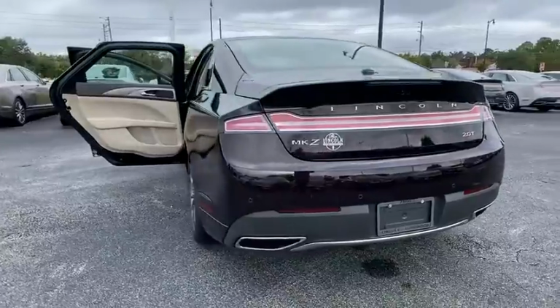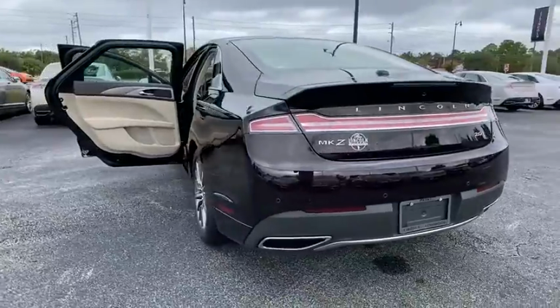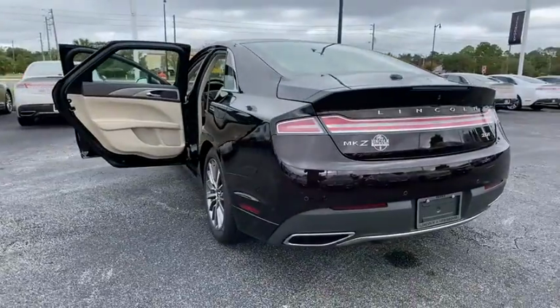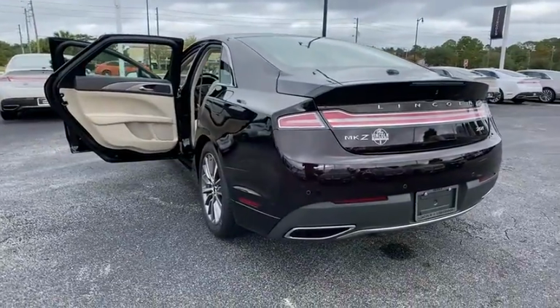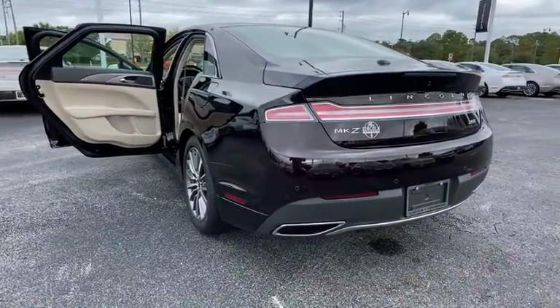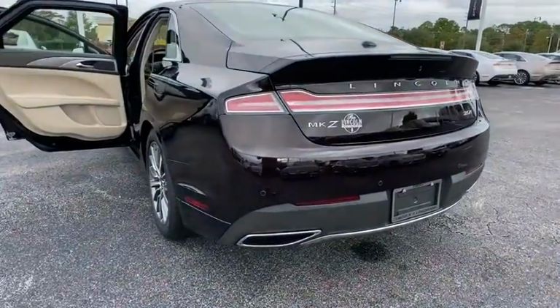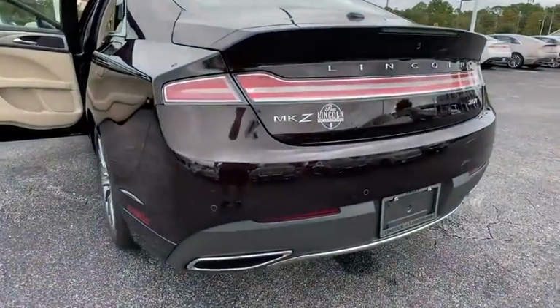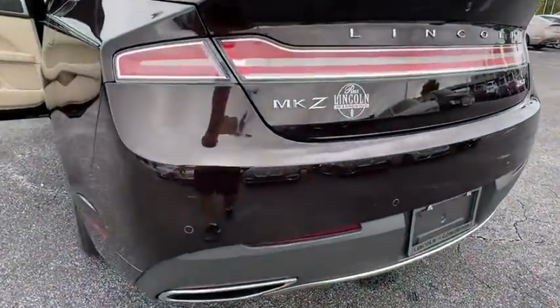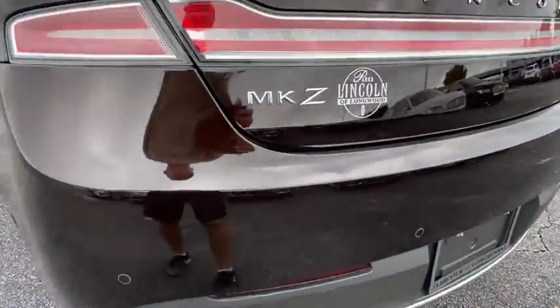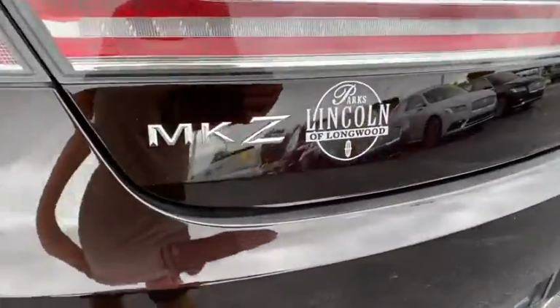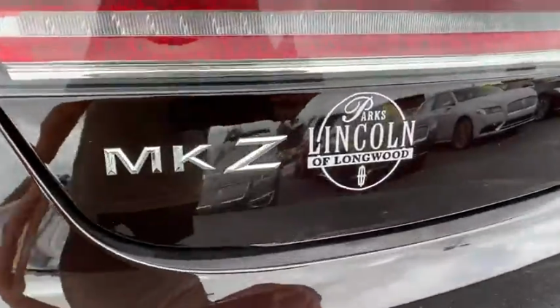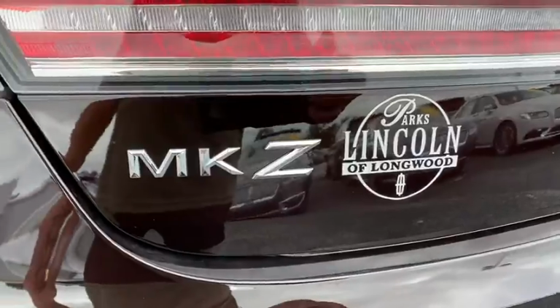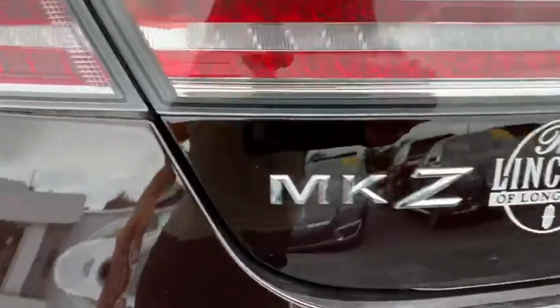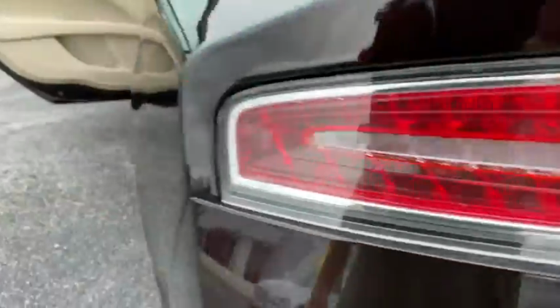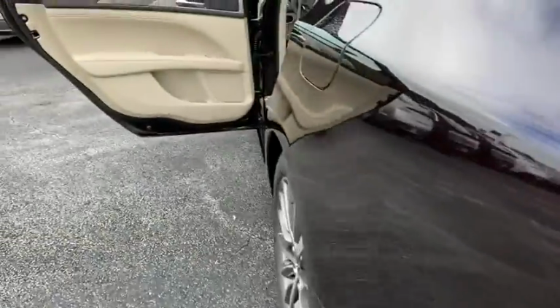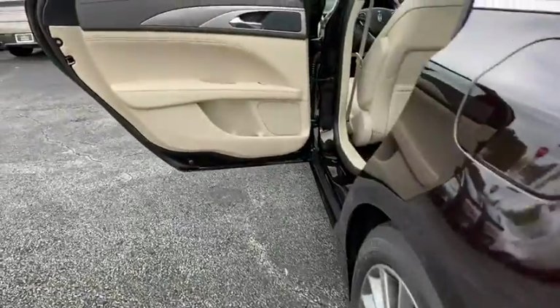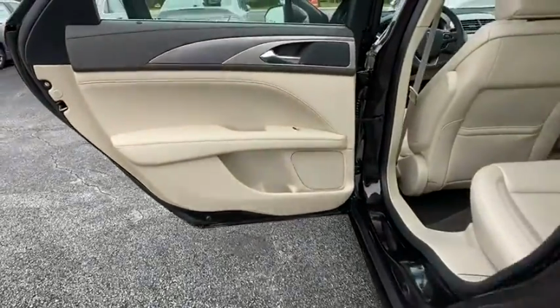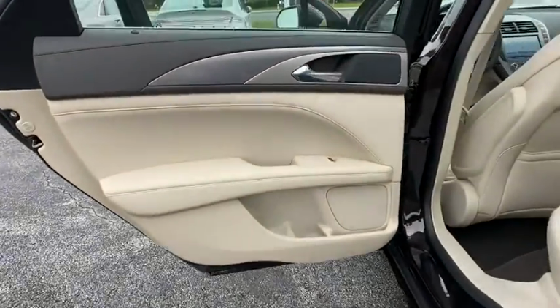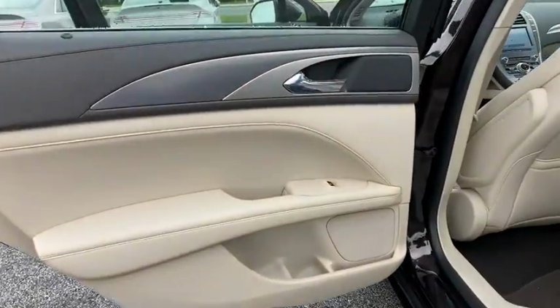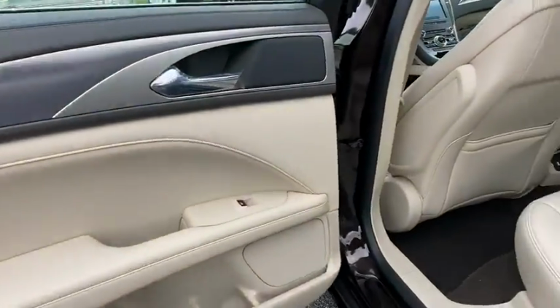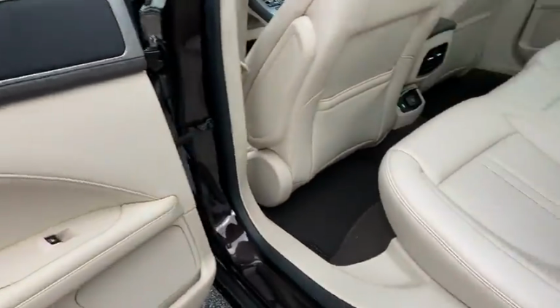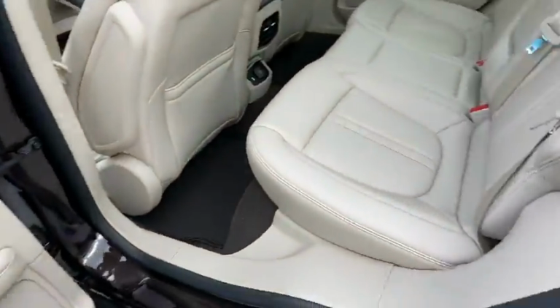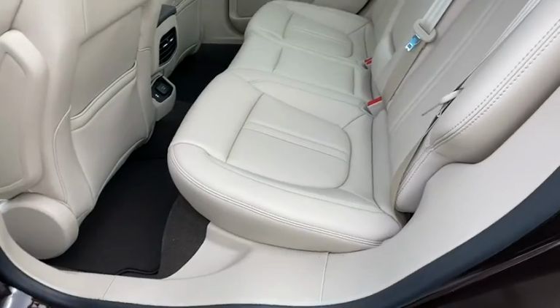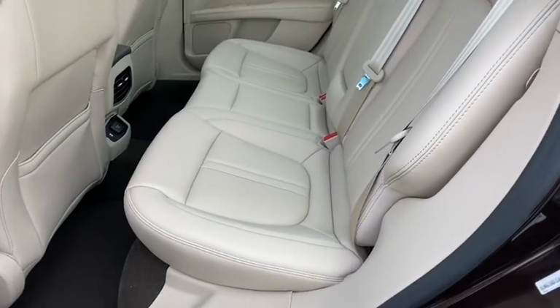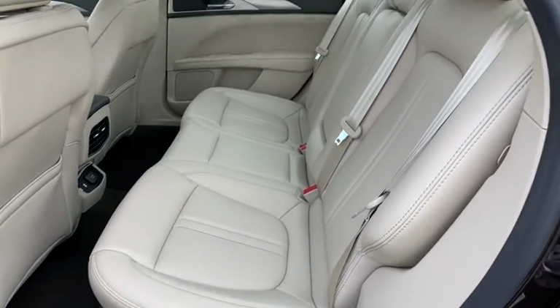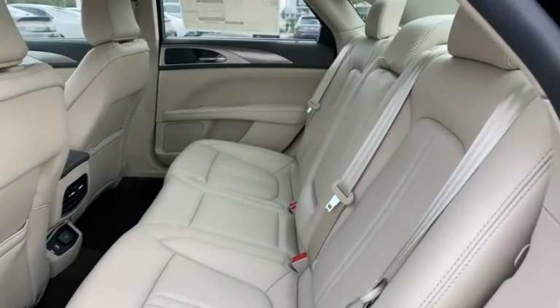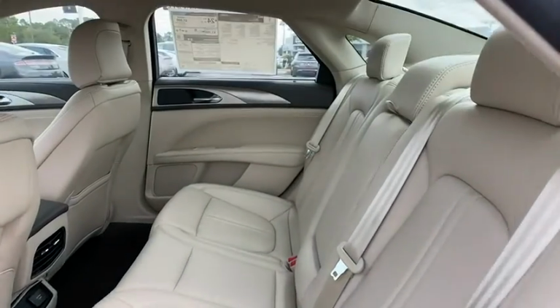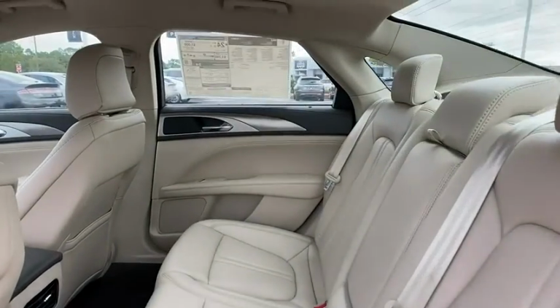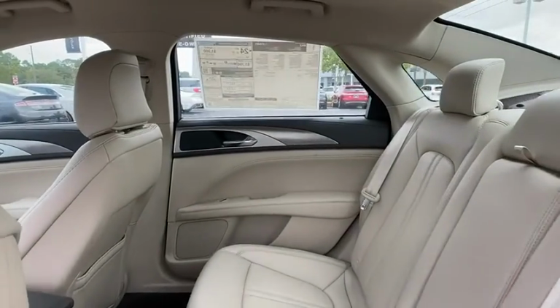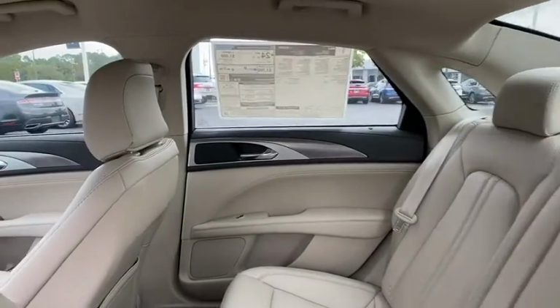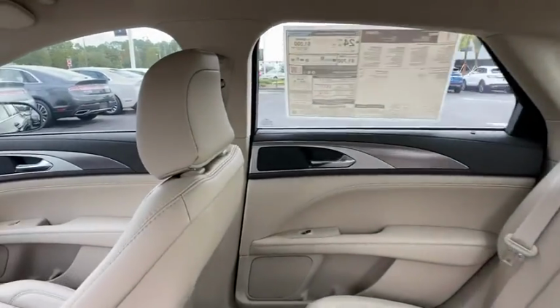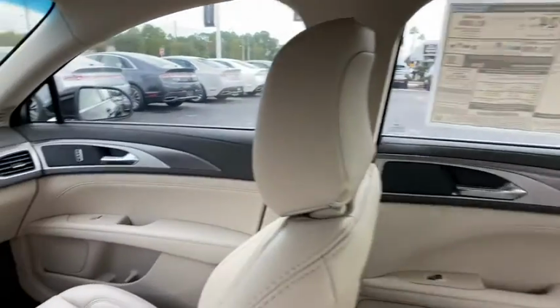Here are some of this vehicle's great options: backup camera, remote engine start, keyless entry, power passenger seat, traction control, stability control, steering wheel audio control, lane departure warning, anti-lock braking system, Bluetooth.